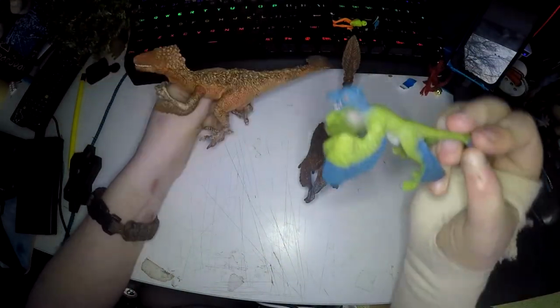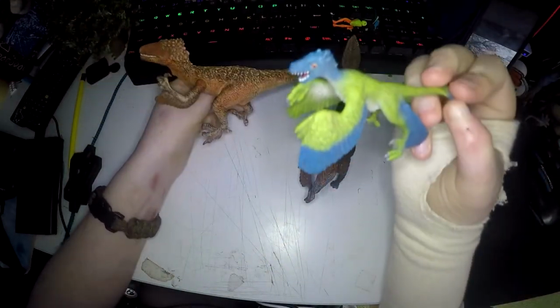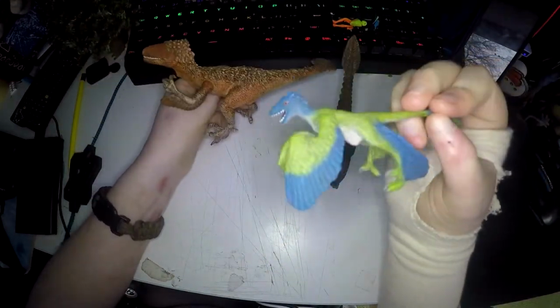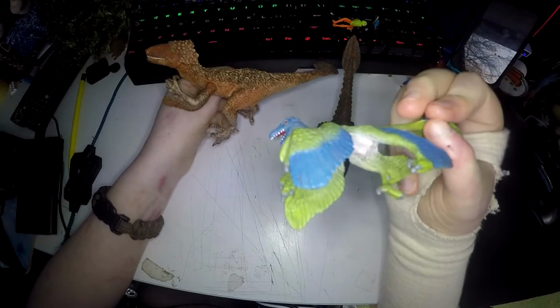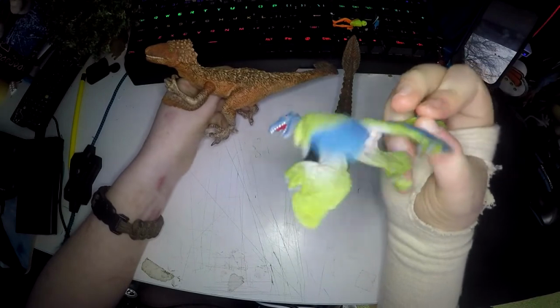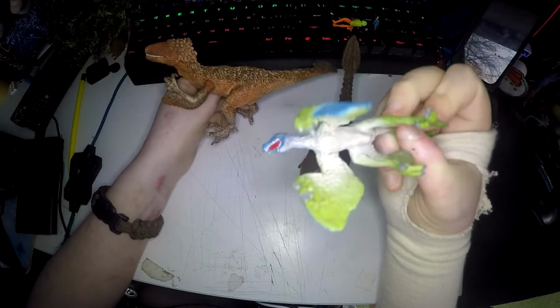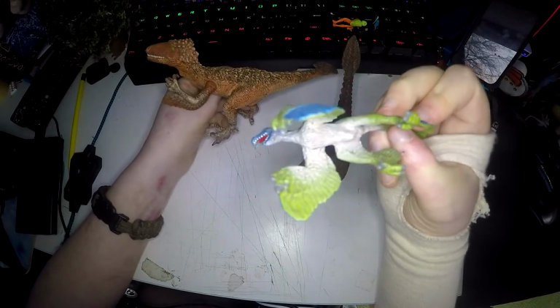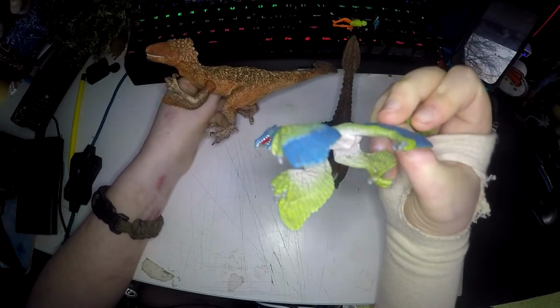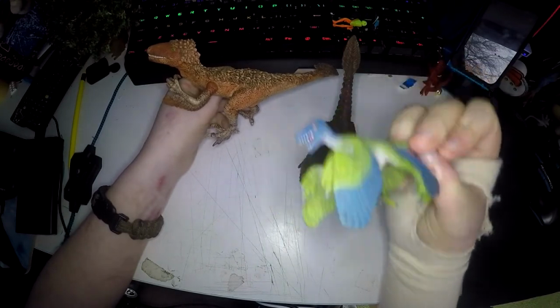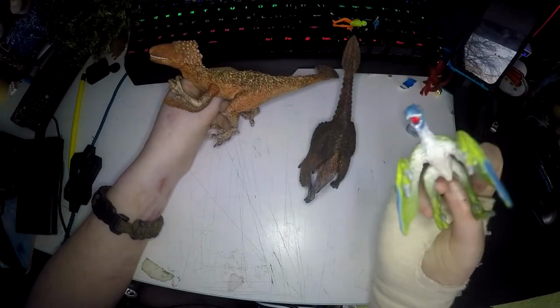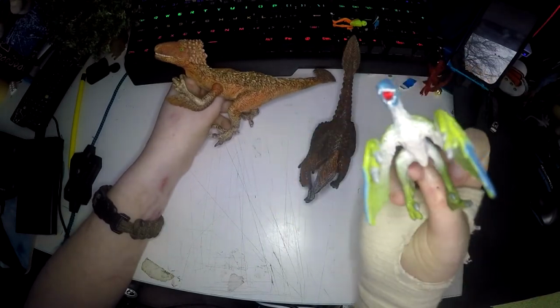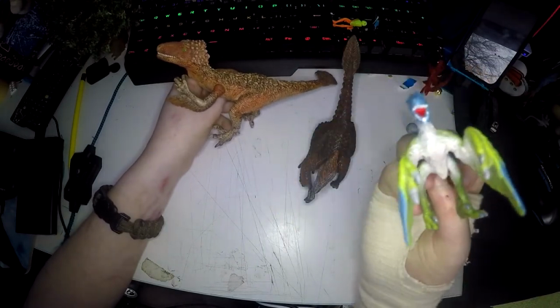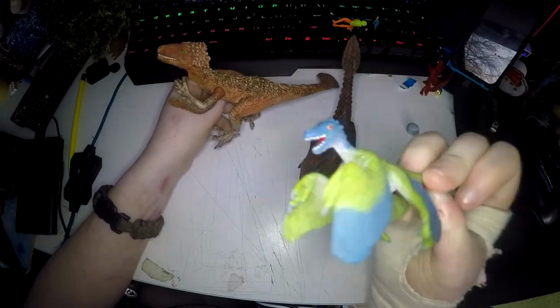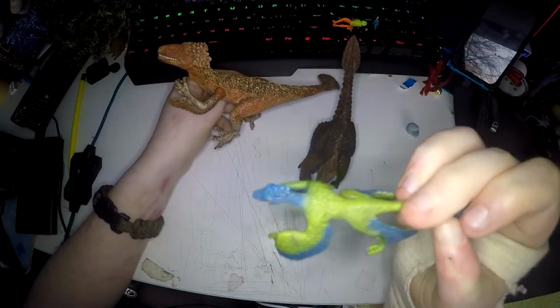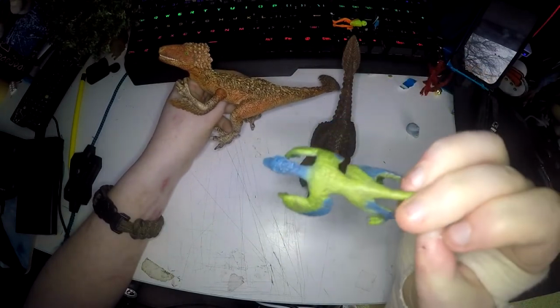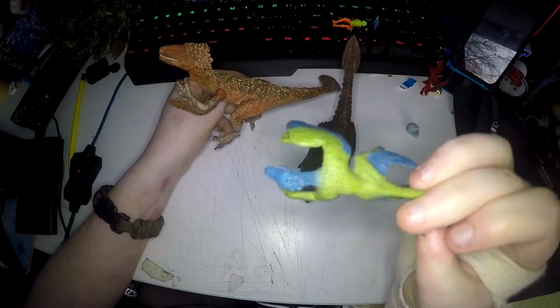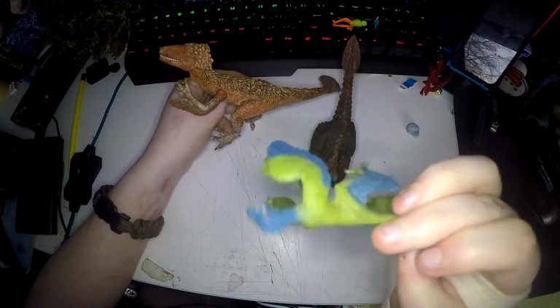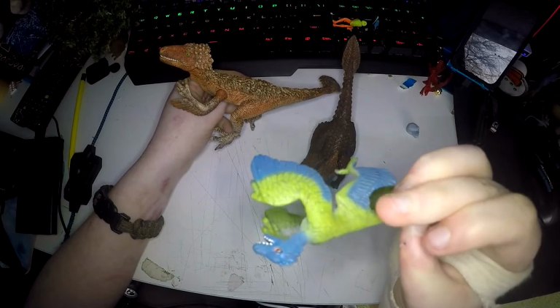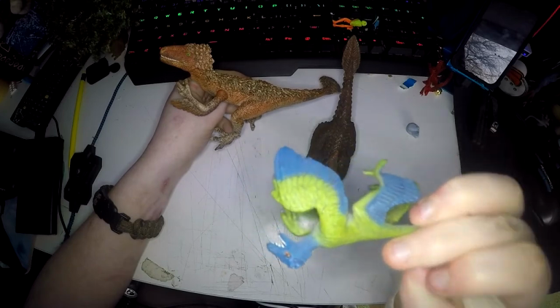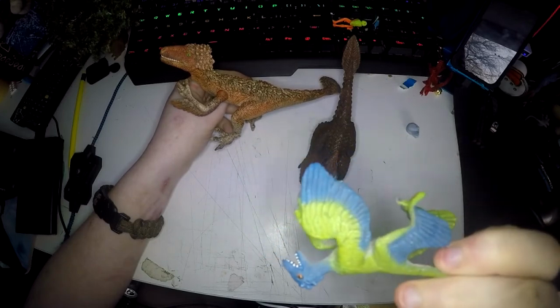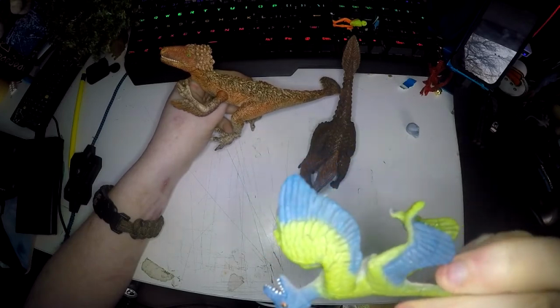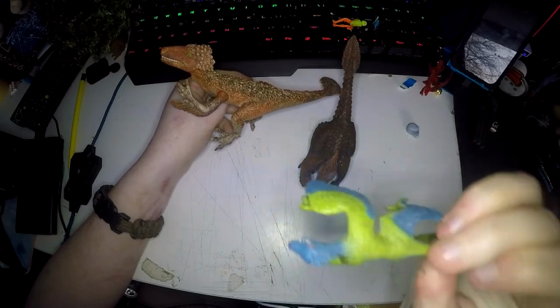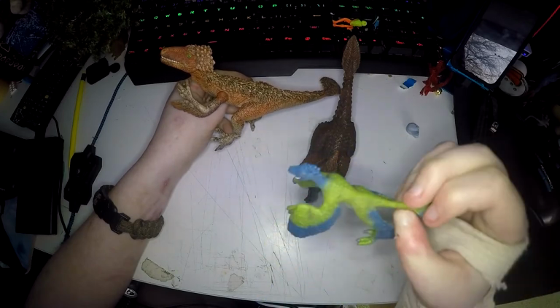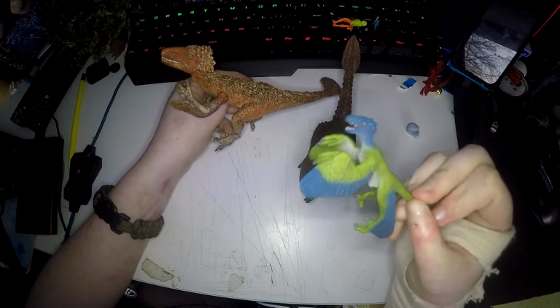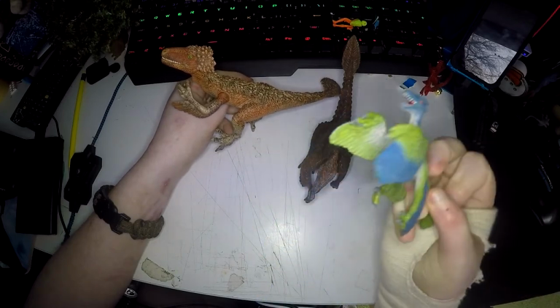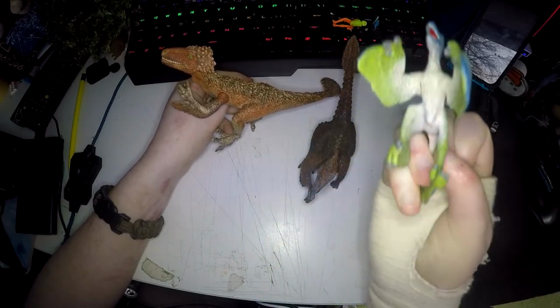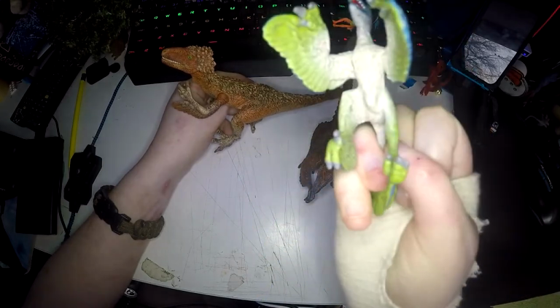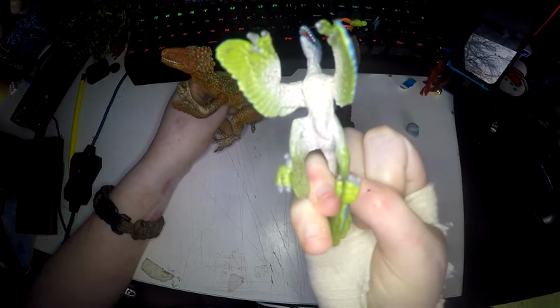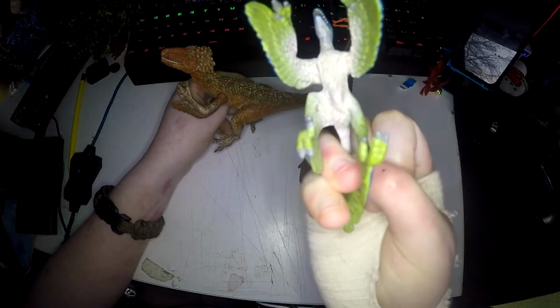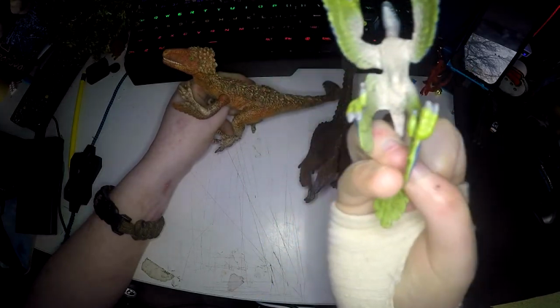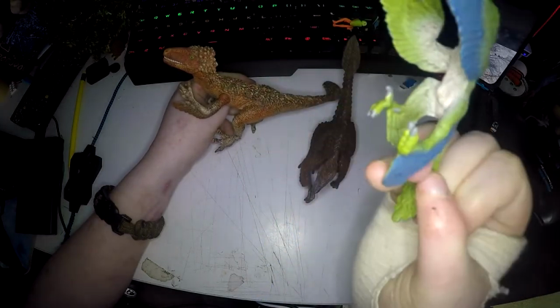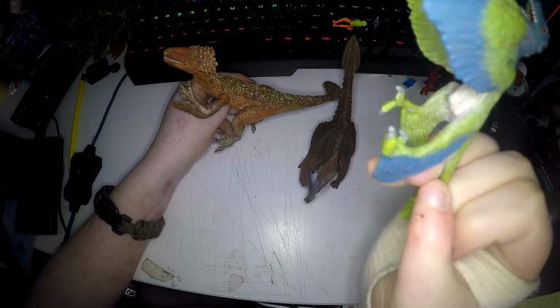And the Mini Raptor — for such a small figure, it is really, really well molded and painted. I really love it. Its feet look like it's in mid-jump, which is adorable.